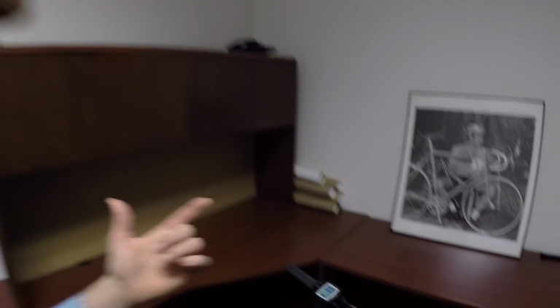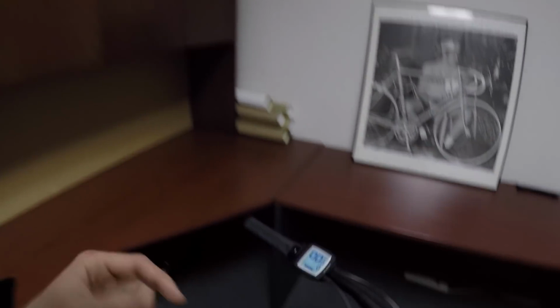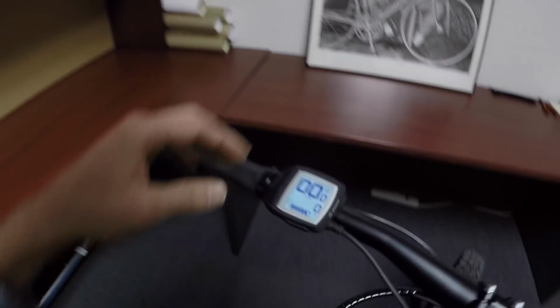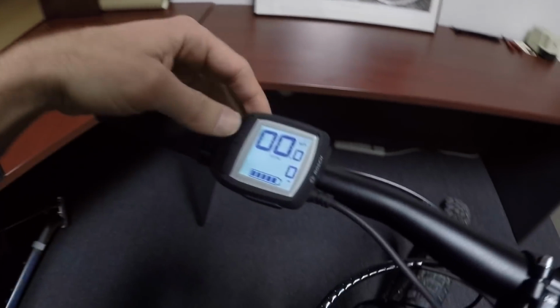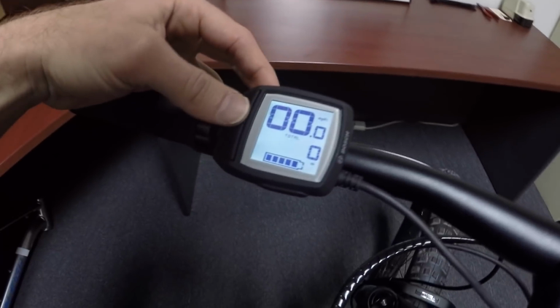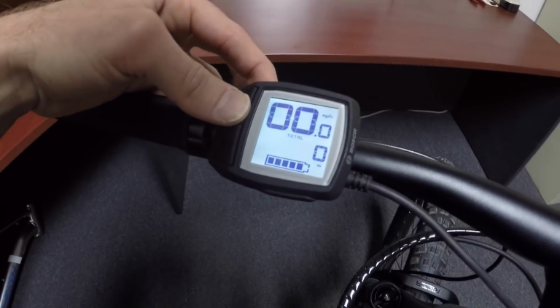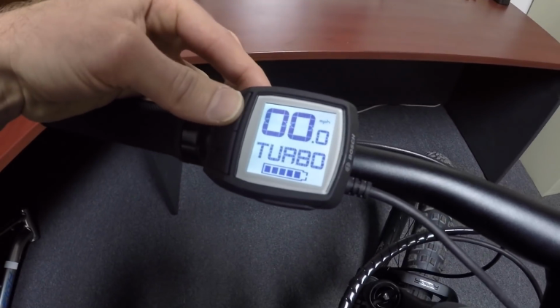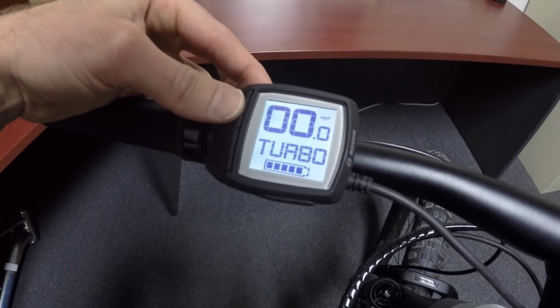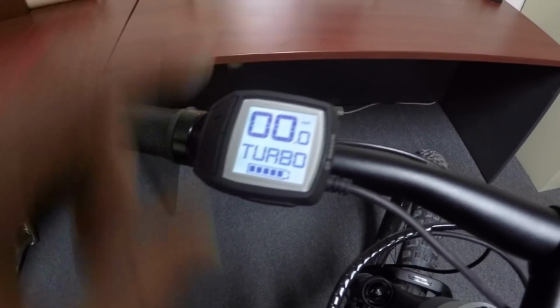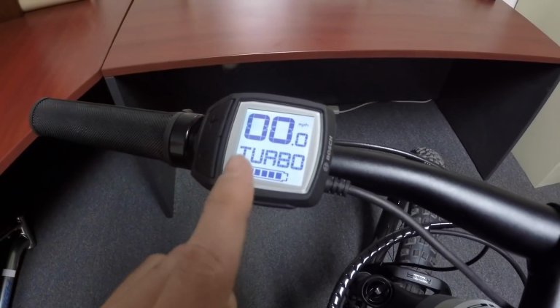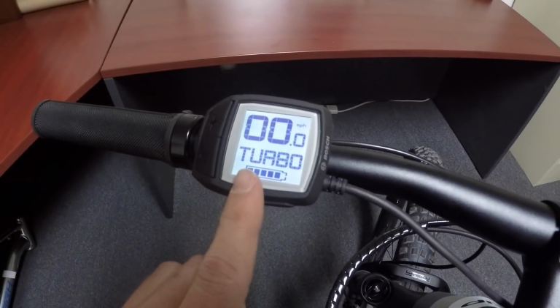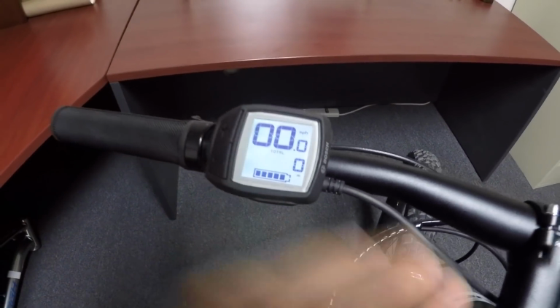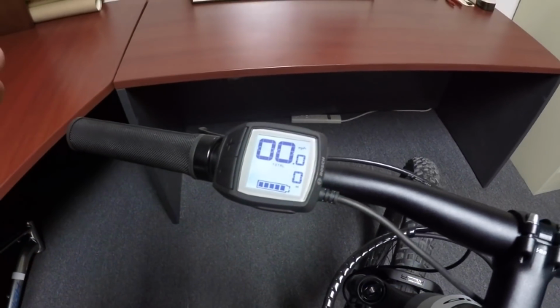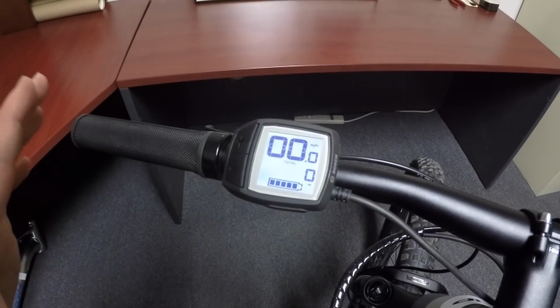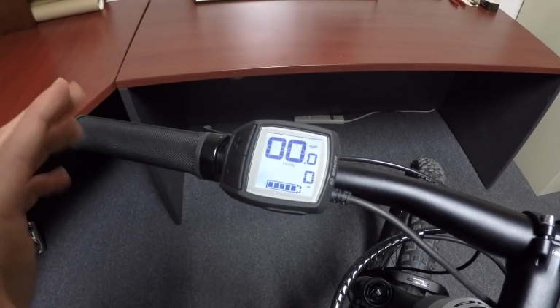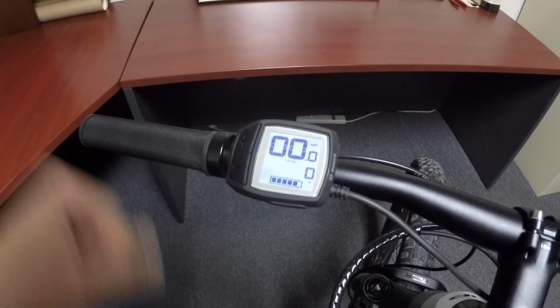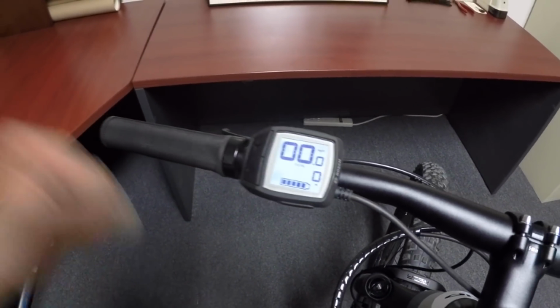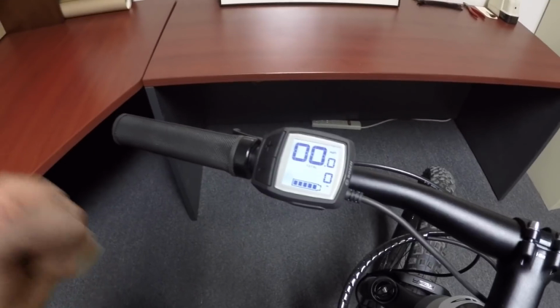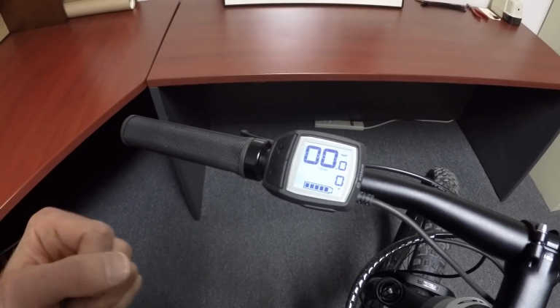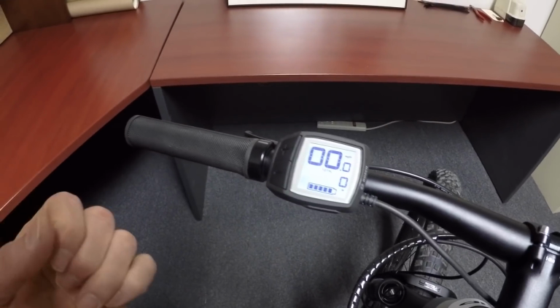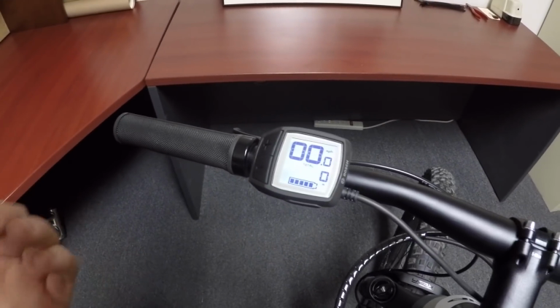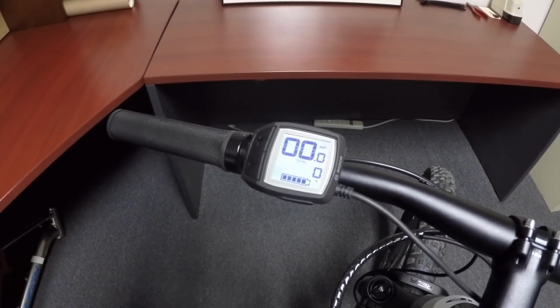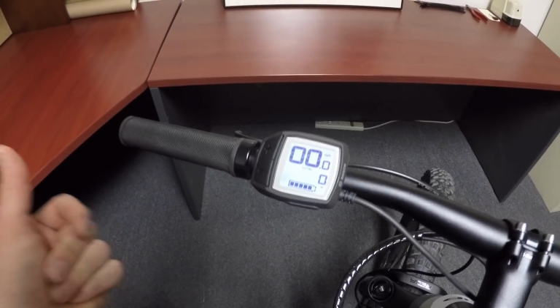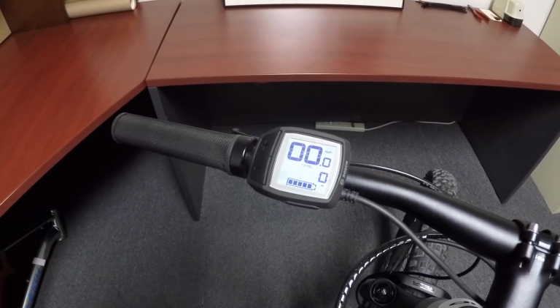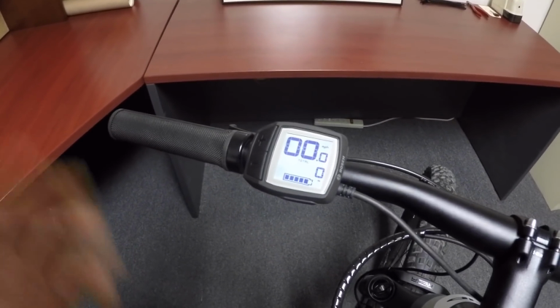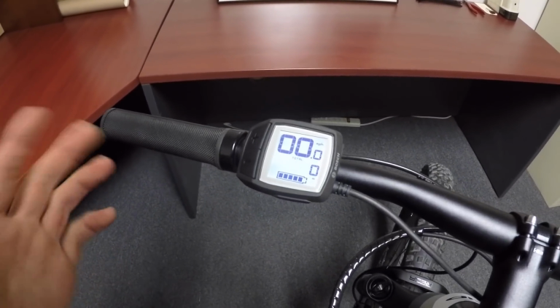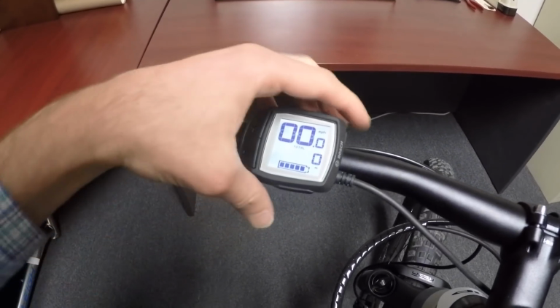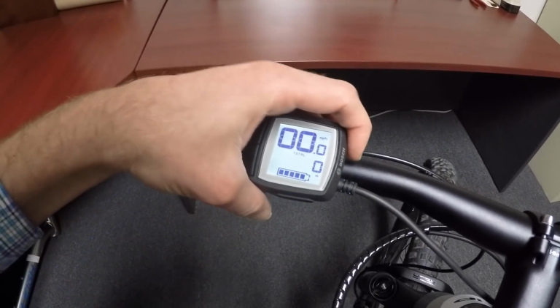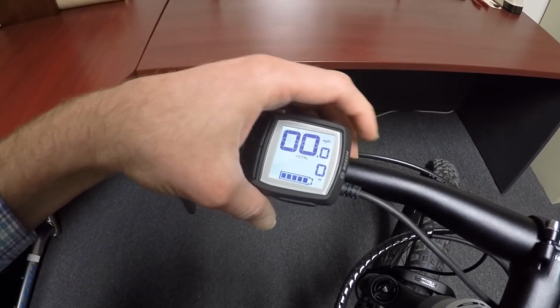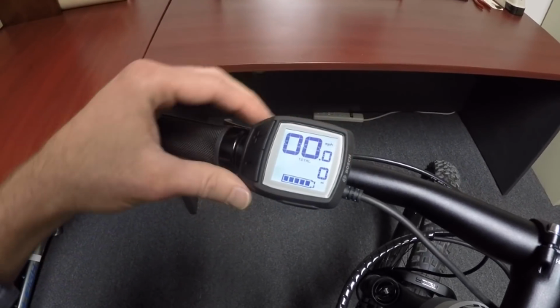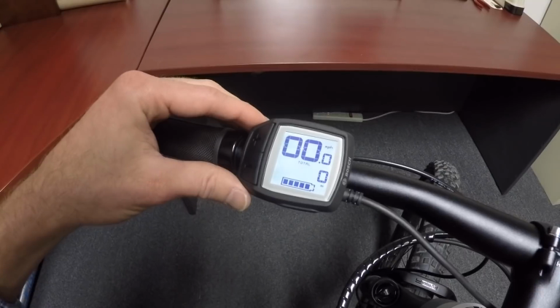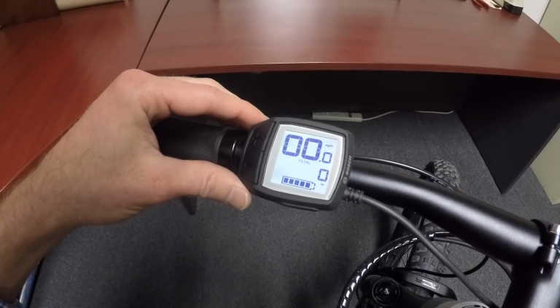Pressing plus puts me at Turbo — that's straight up 300%. You don't have to push quite as hard, but you're also just going to get plenty of power, and sometimes you don't want that if you're riding on a mountain biking trail.